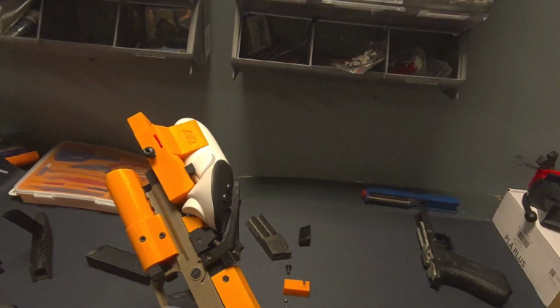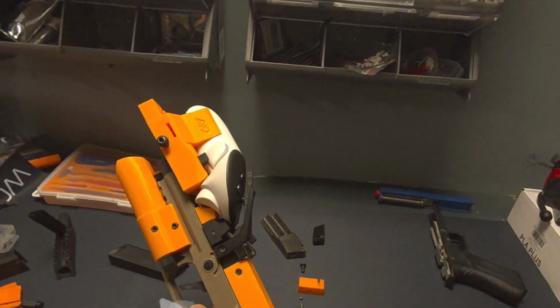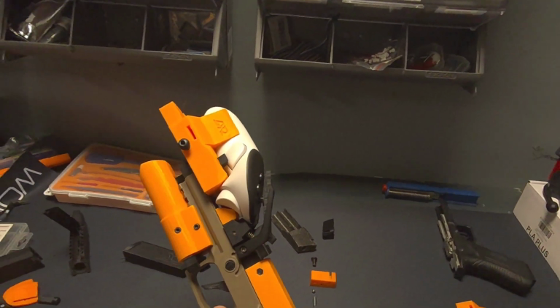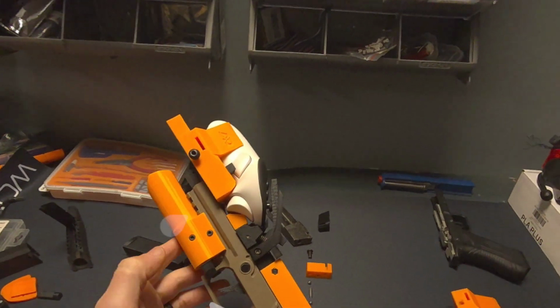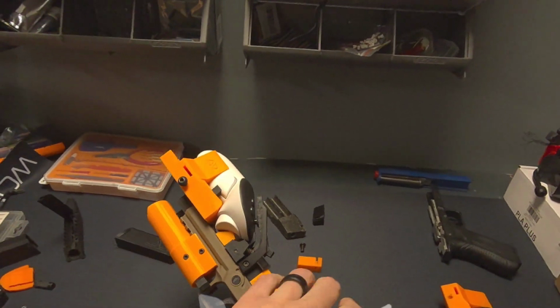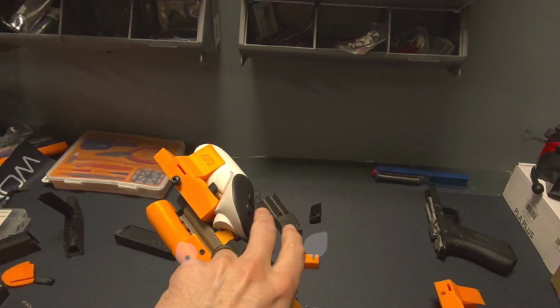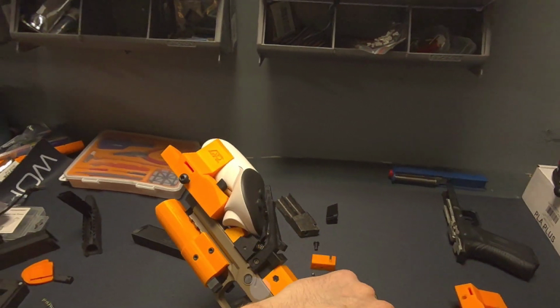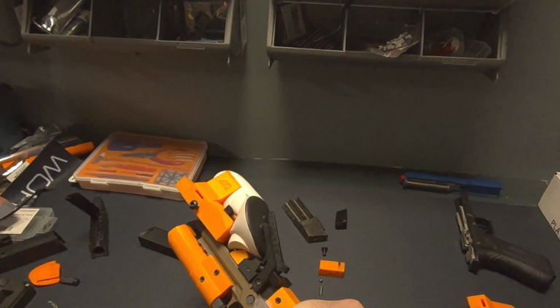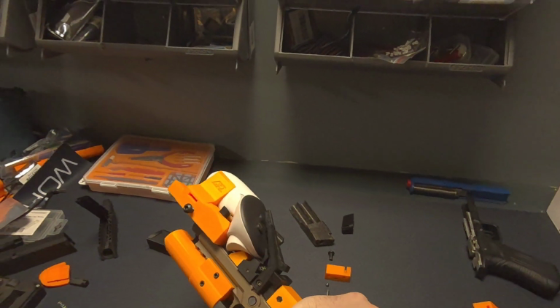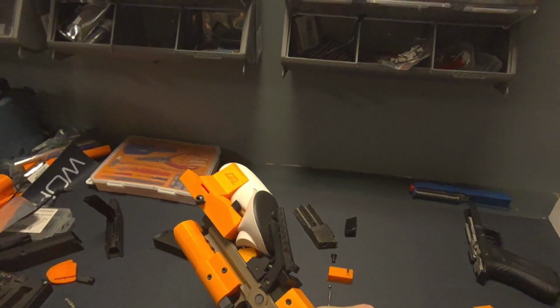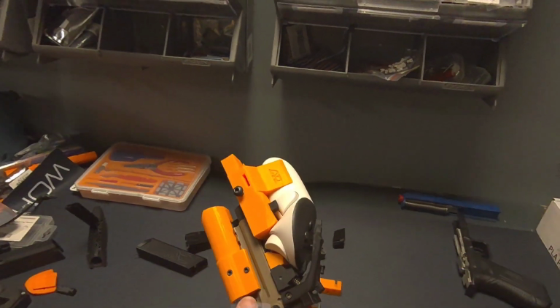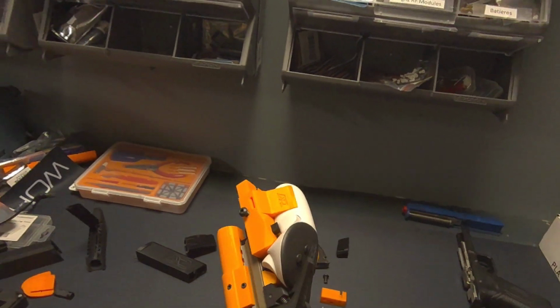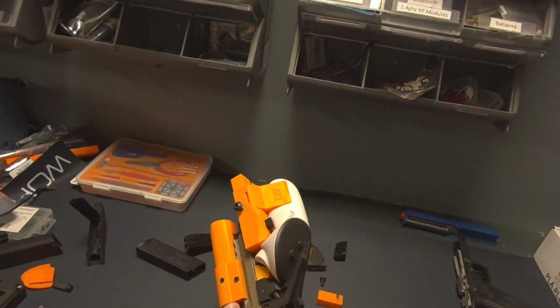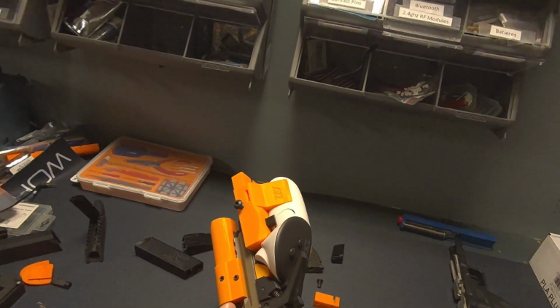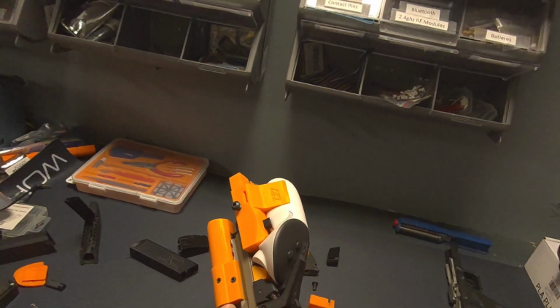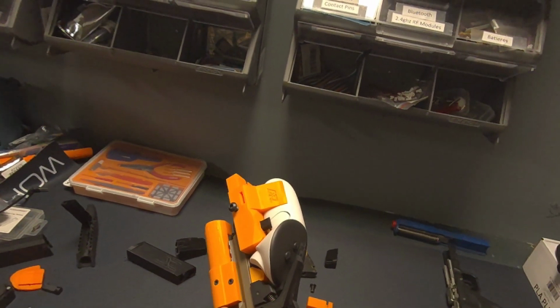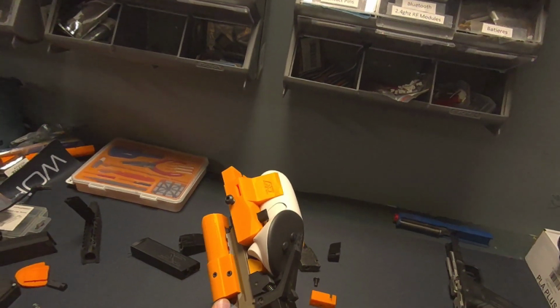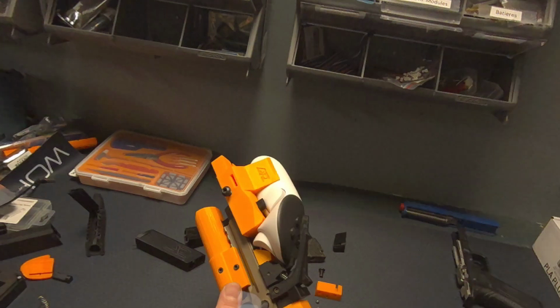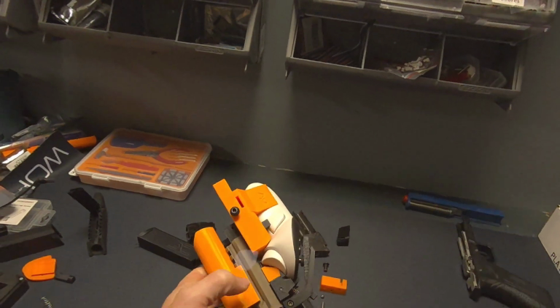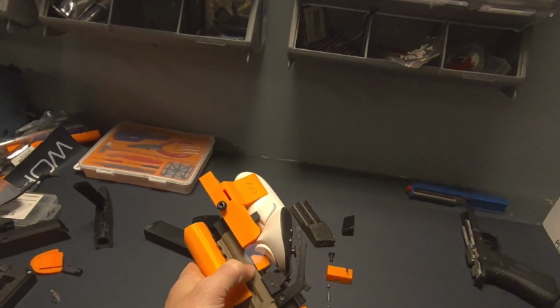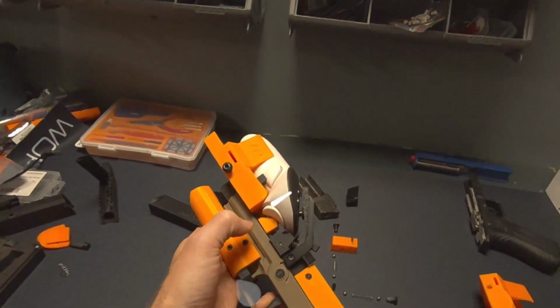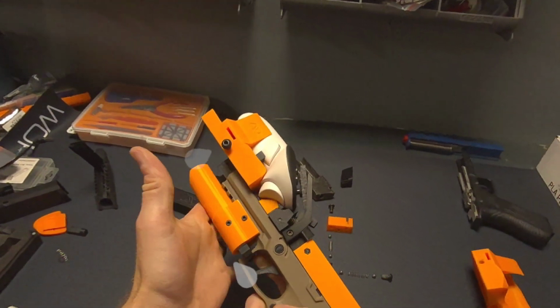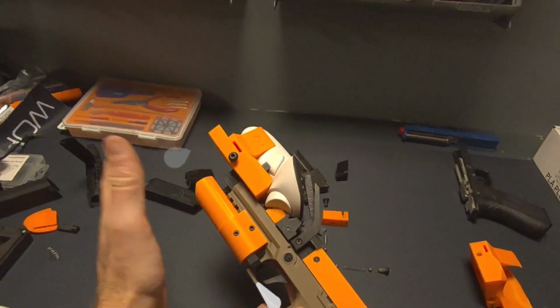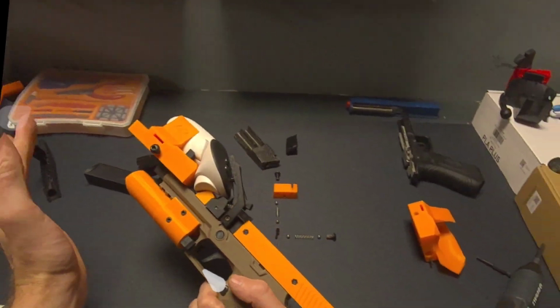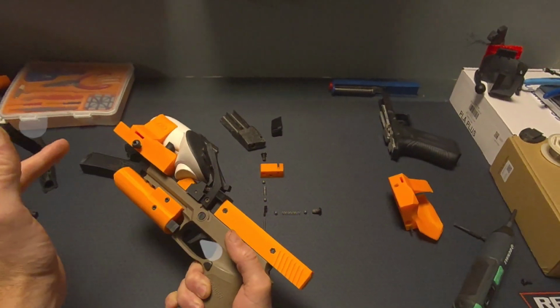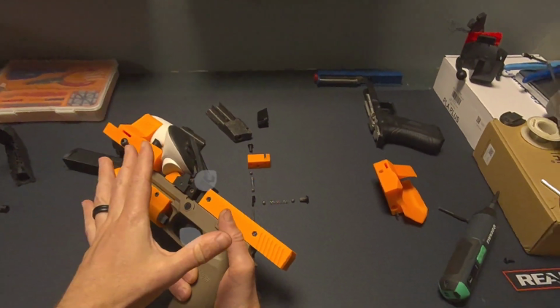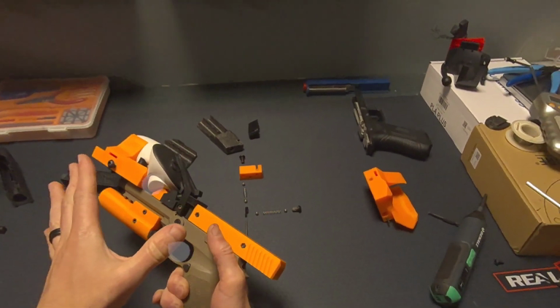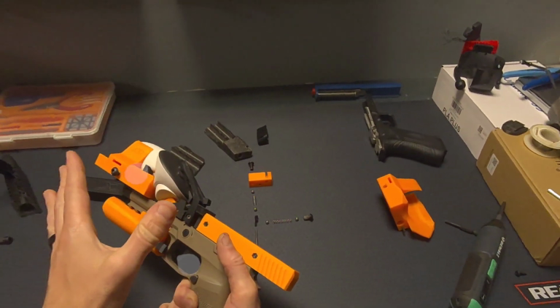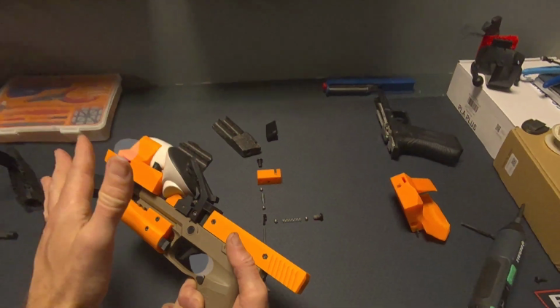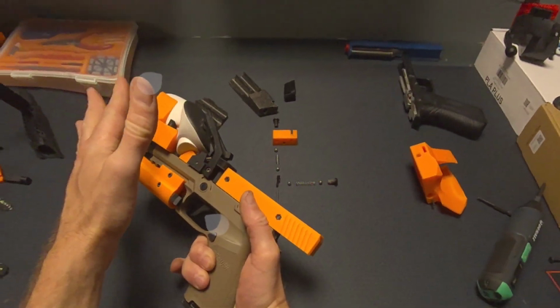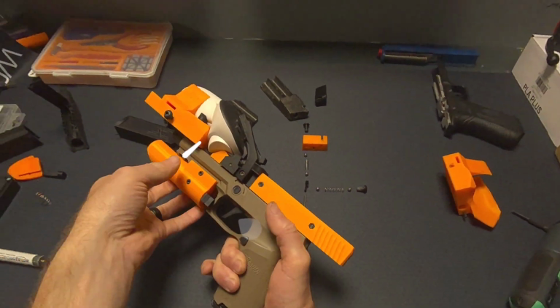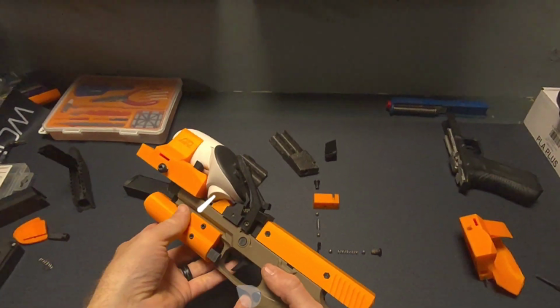This rod here is our state tracking for magazine state — you'll see it when the magazine goes in and out. We've also got state tracking for slide rack, weapon light activating over here, and of course the trigger right there. I have more in-depth design videos on all of that out on the channel as well.